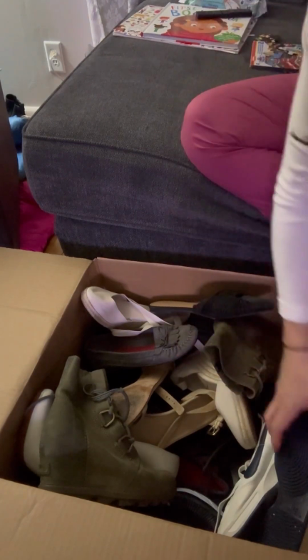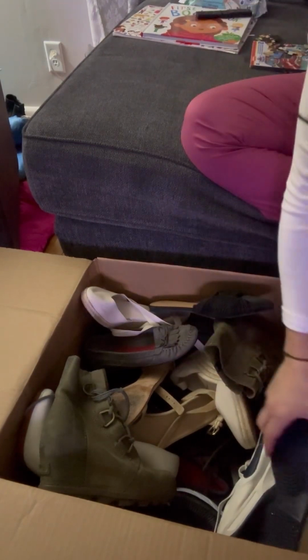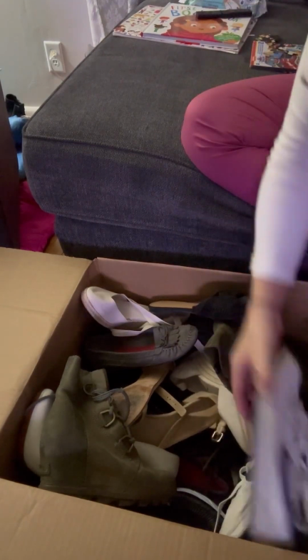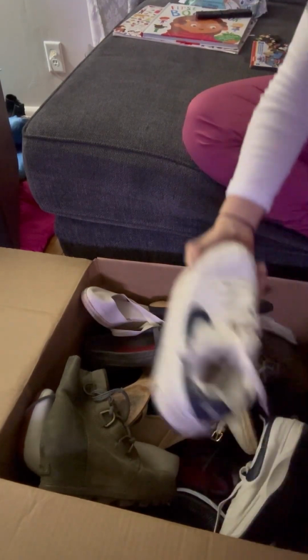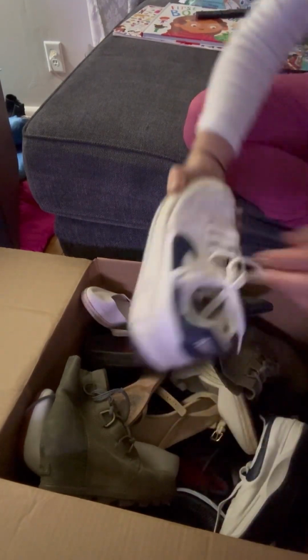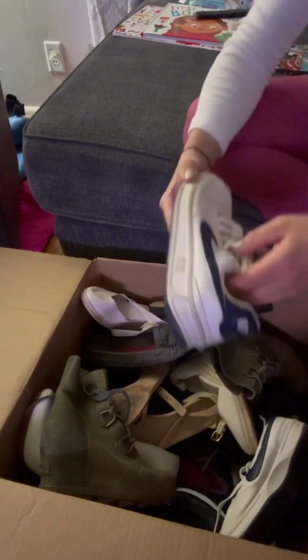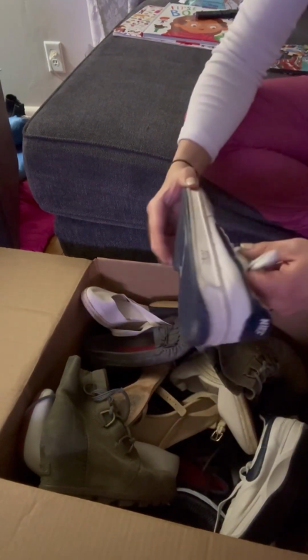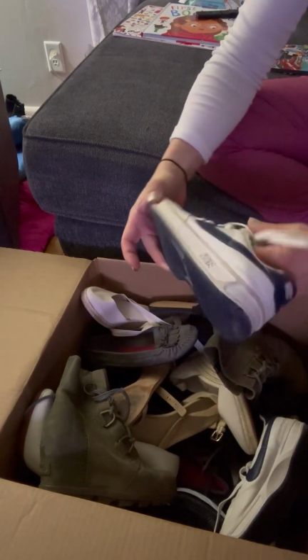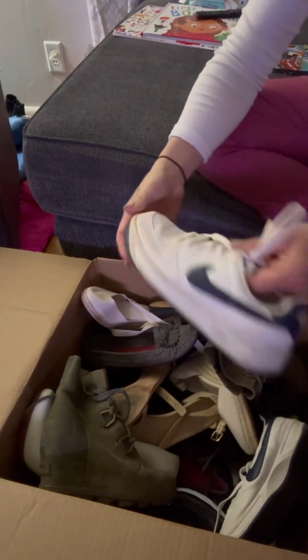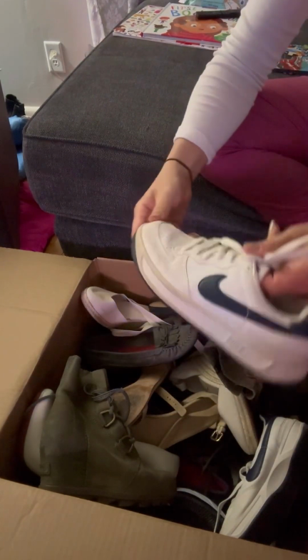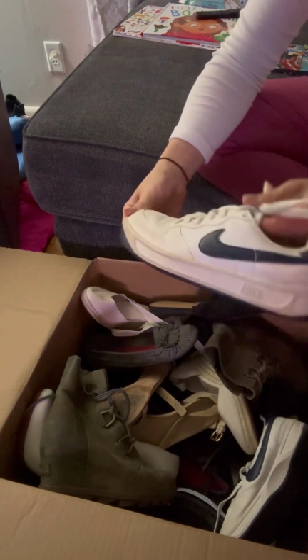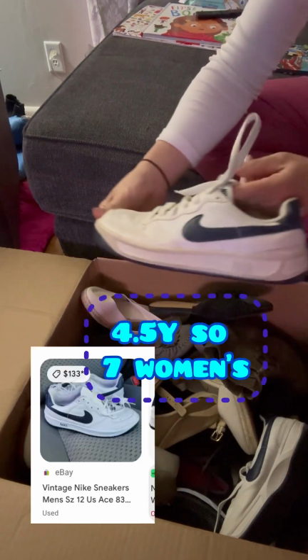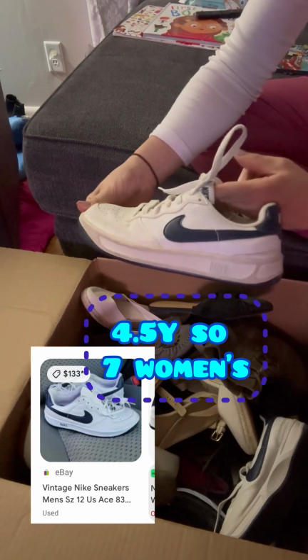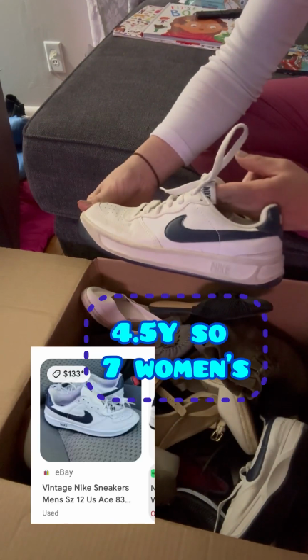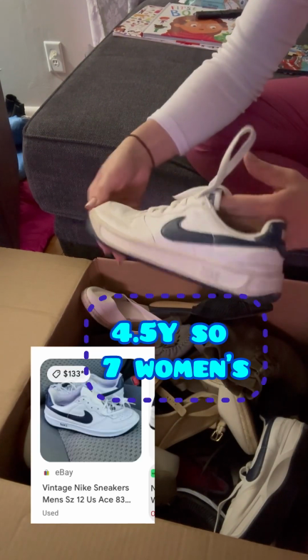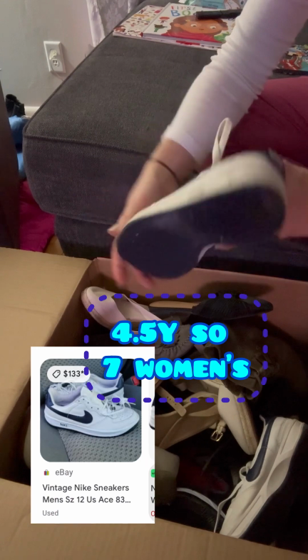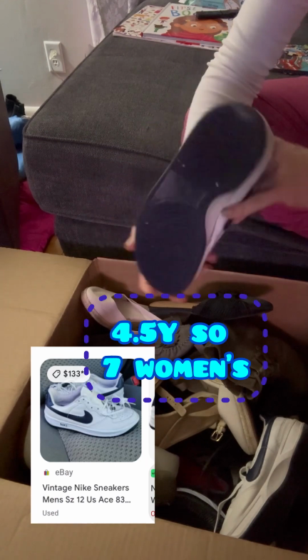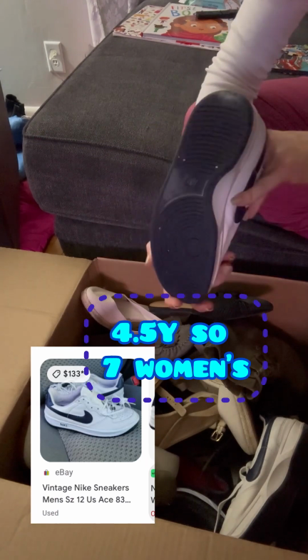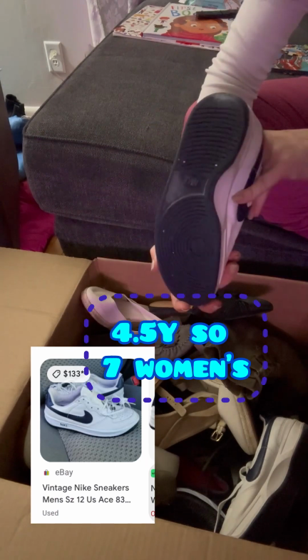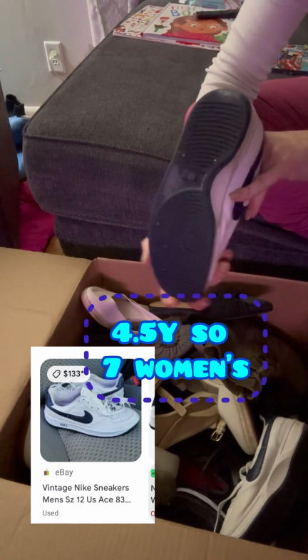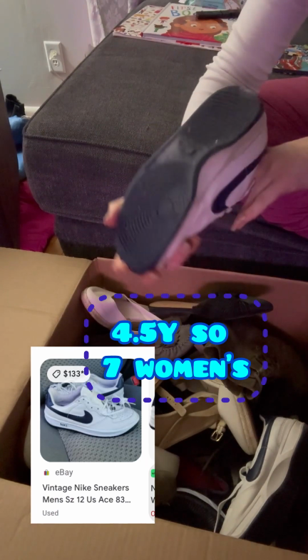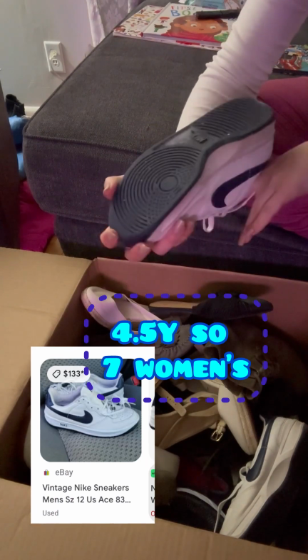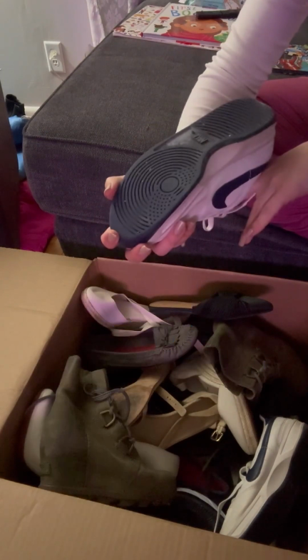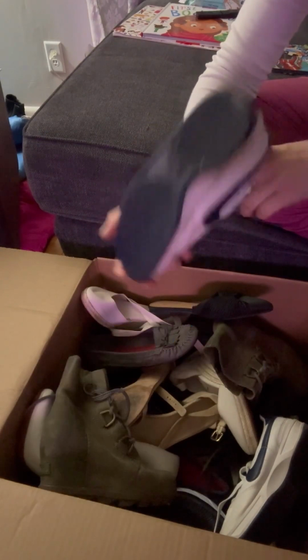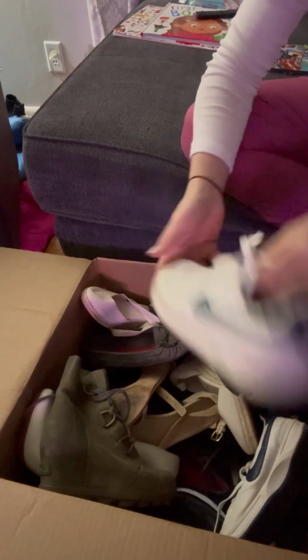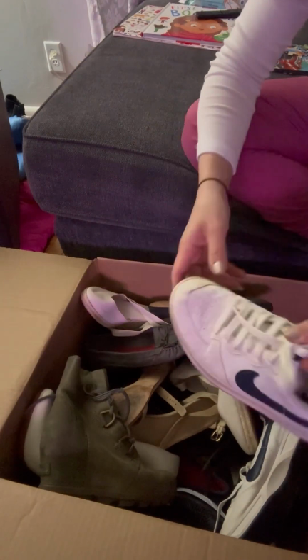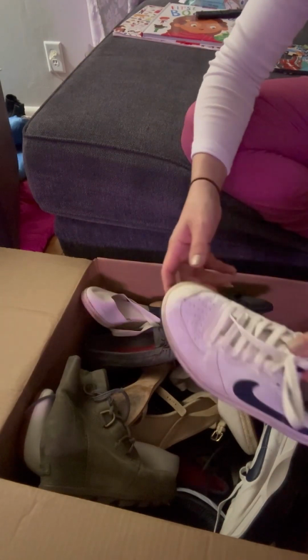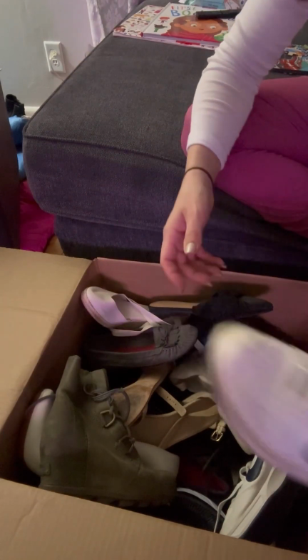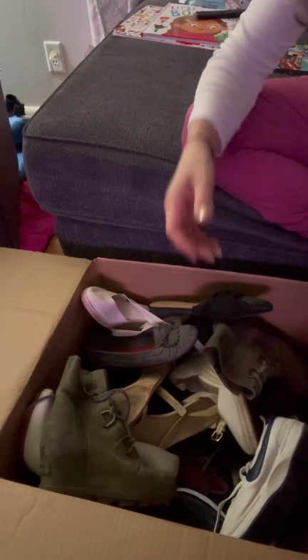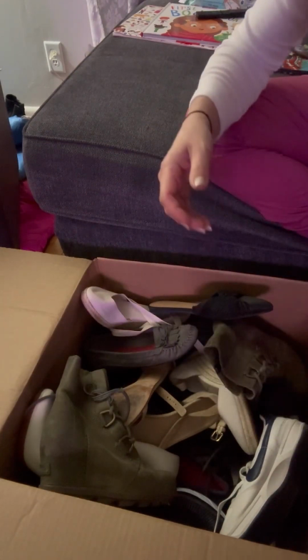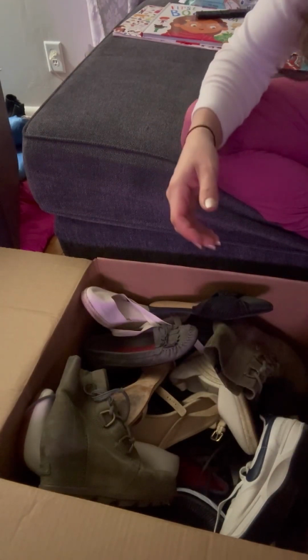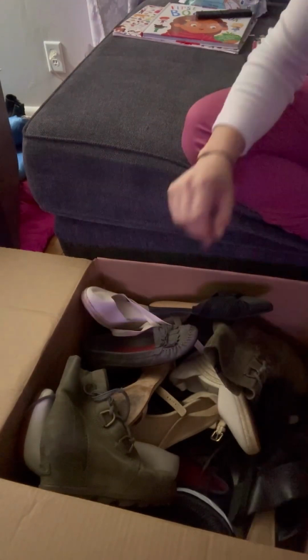The next ones are a Nike. I thought they were super freaking ugly but it looks like they are a vintage Nike. I'm just not sure if these are men's or women's.